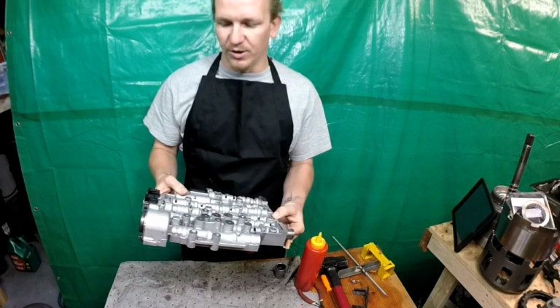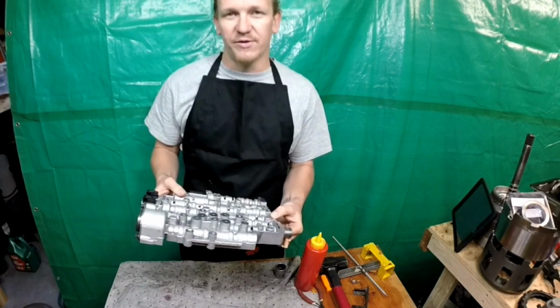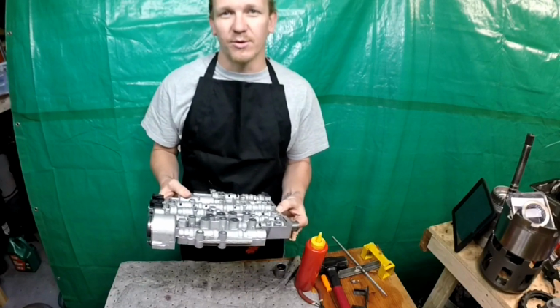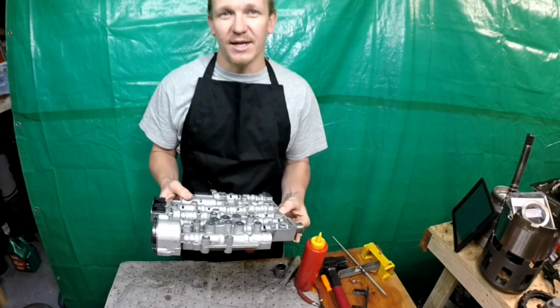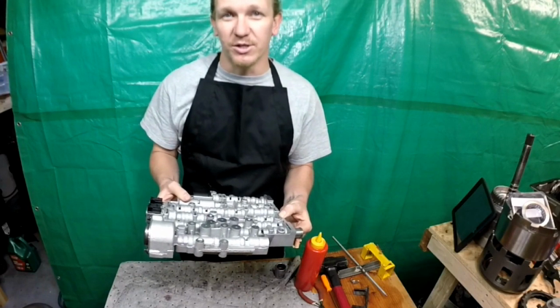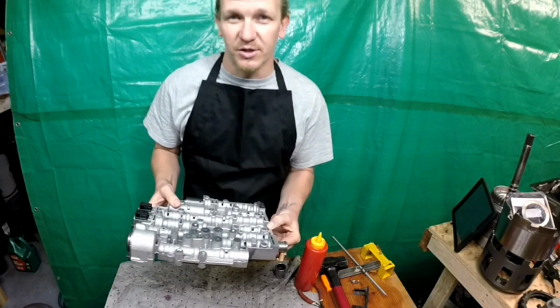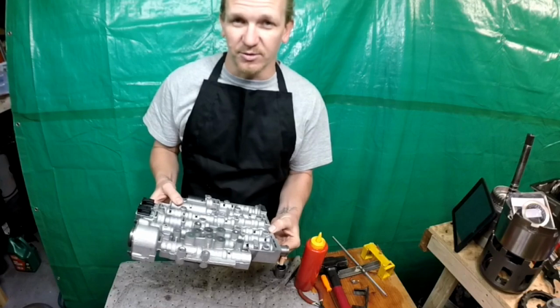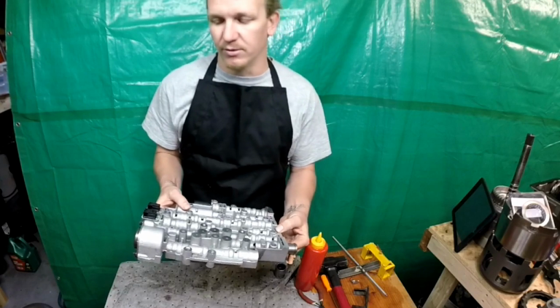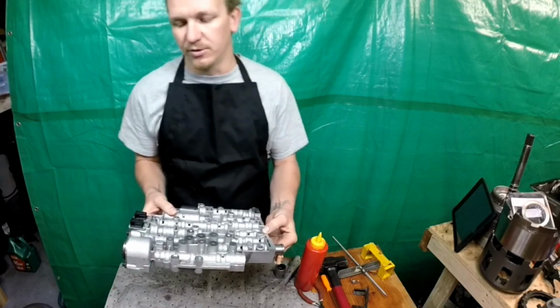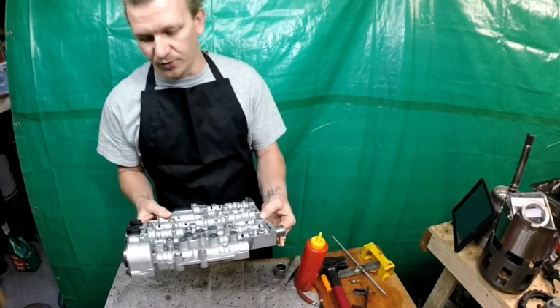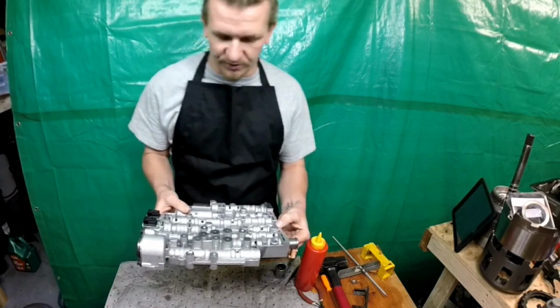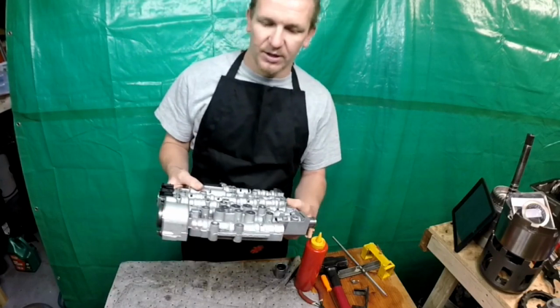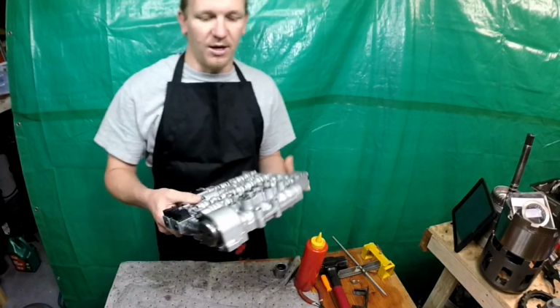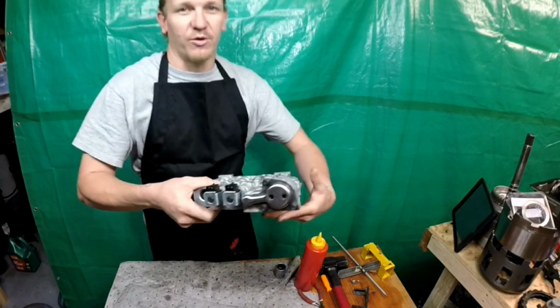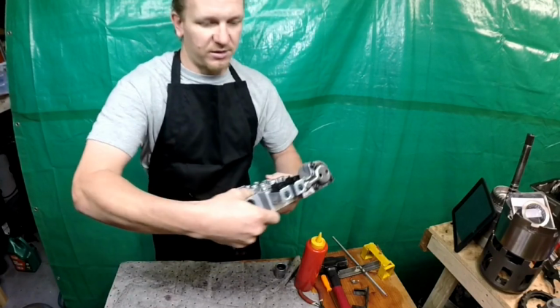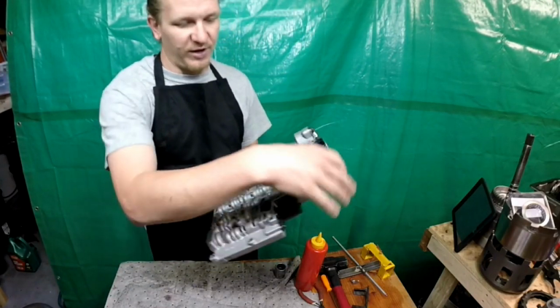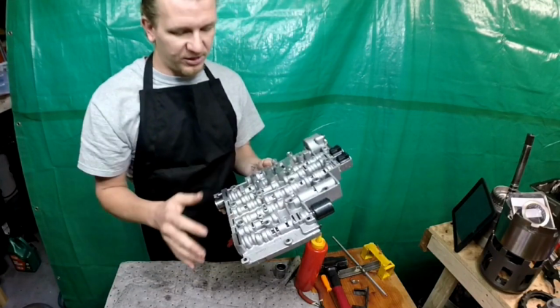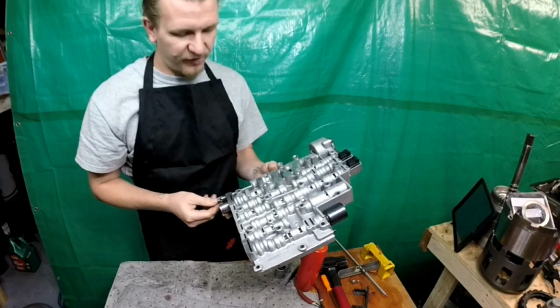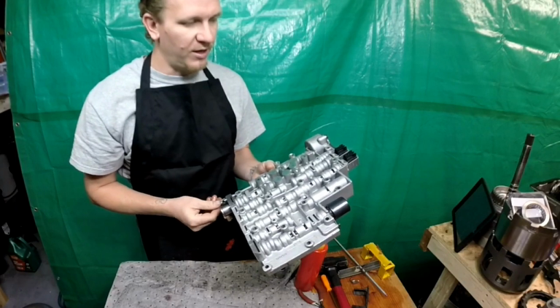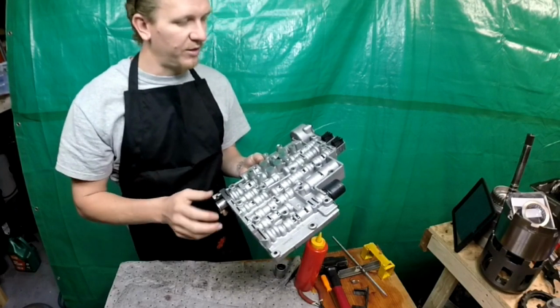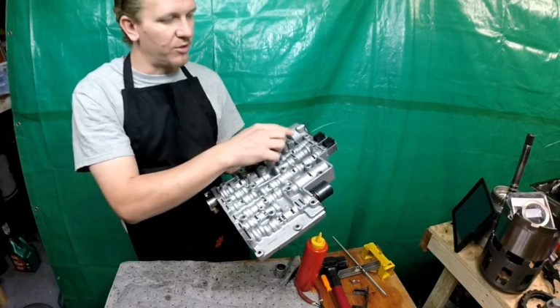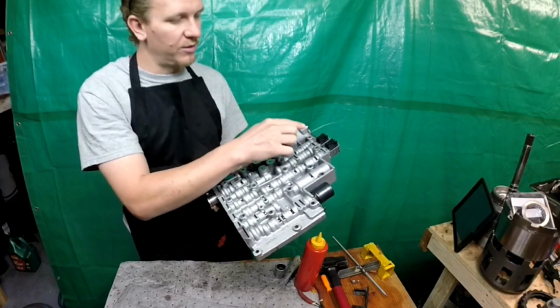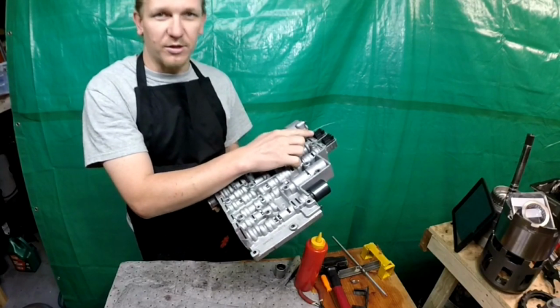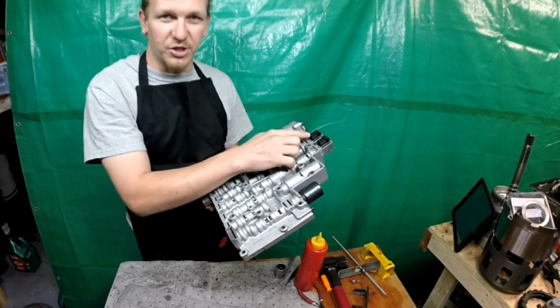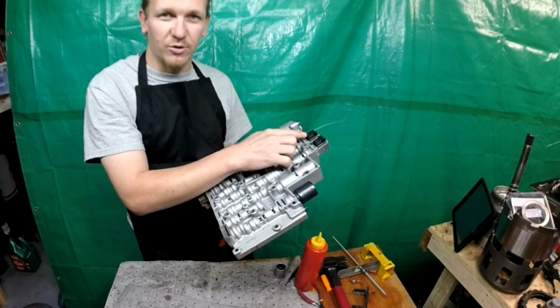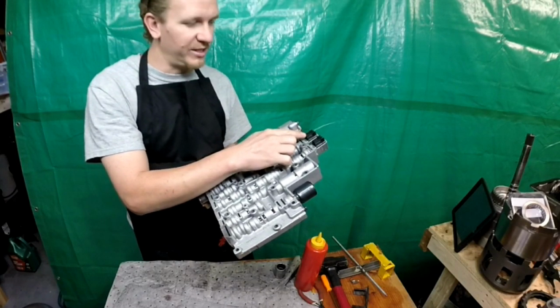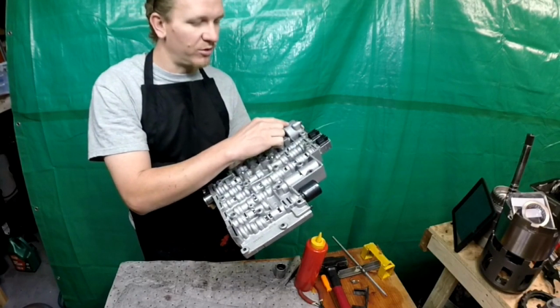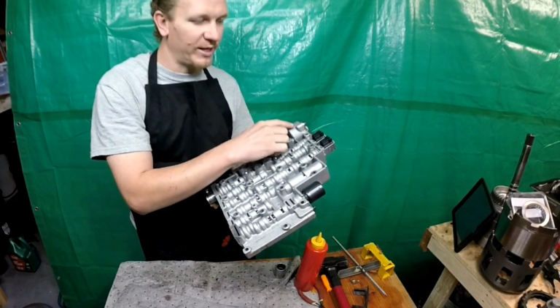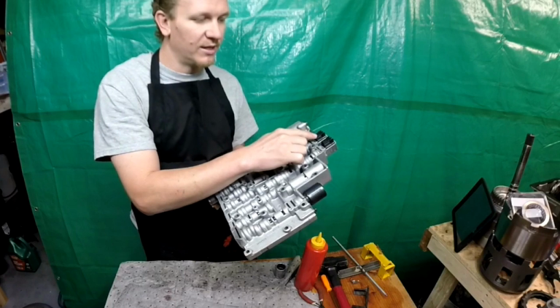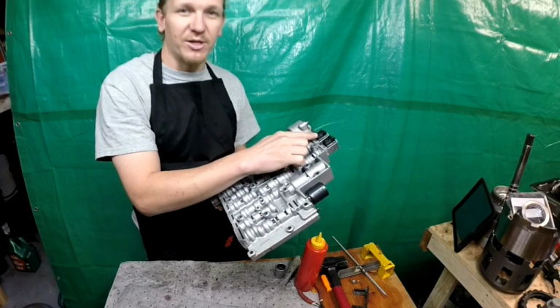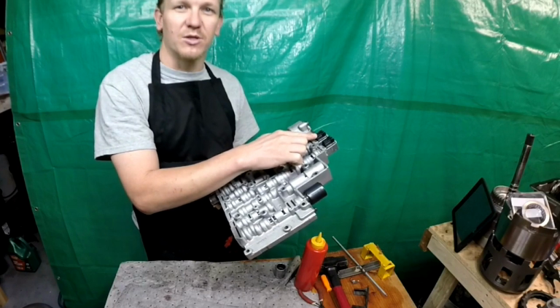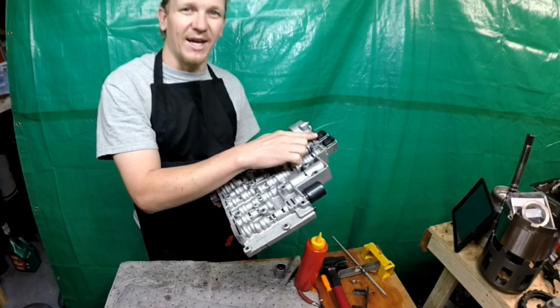The question is: which shift solenoid is A and which shift solenoid is B — or the 1-2, 2-3, whatever it is. Real fast, valve body's off. Your shift solenoid that's nearest to the accumulator, that's going to be your shift solenoid A.